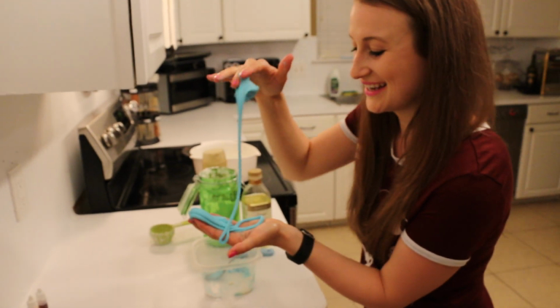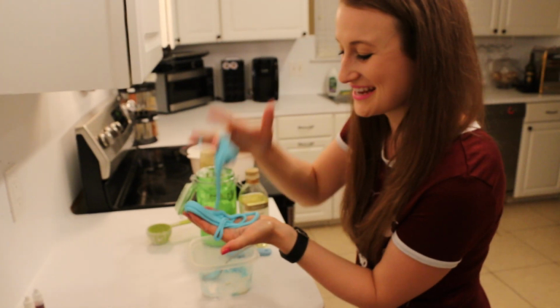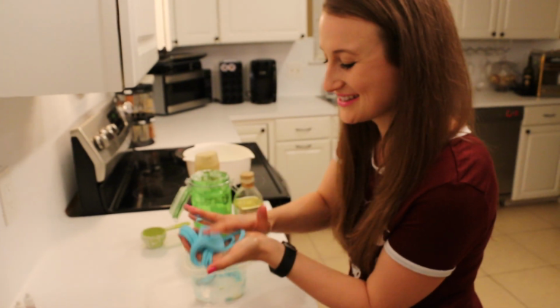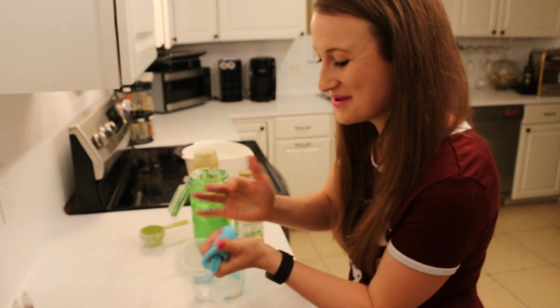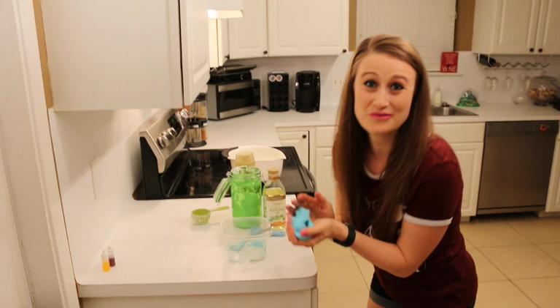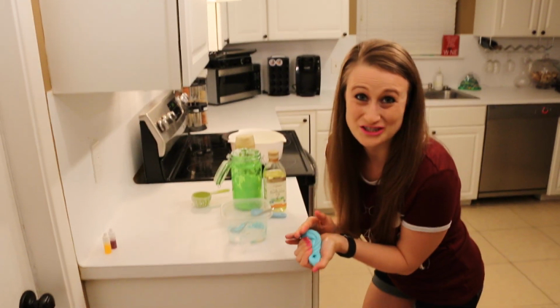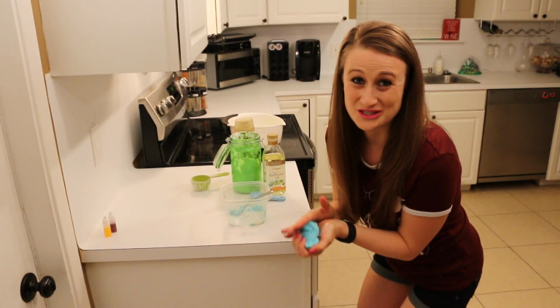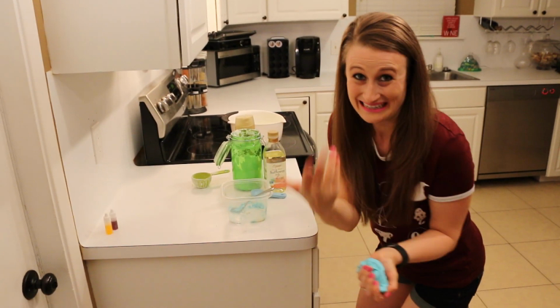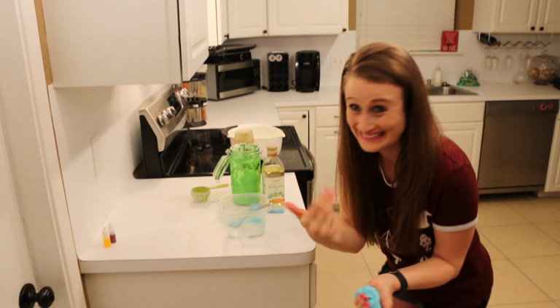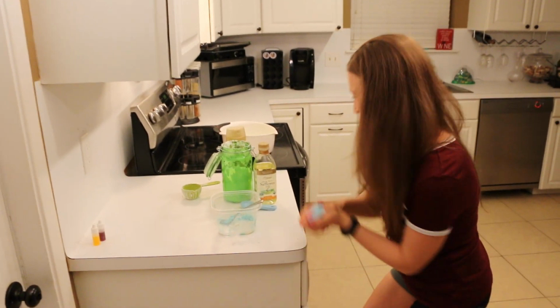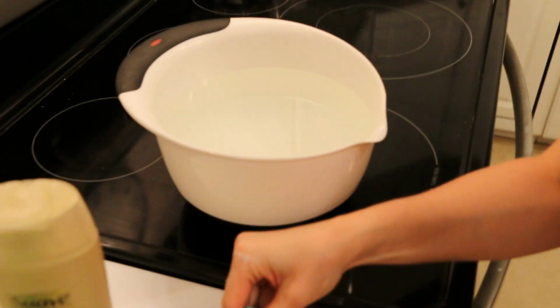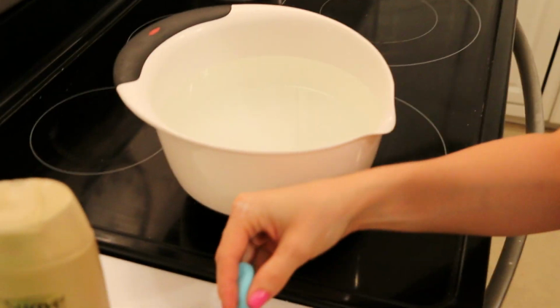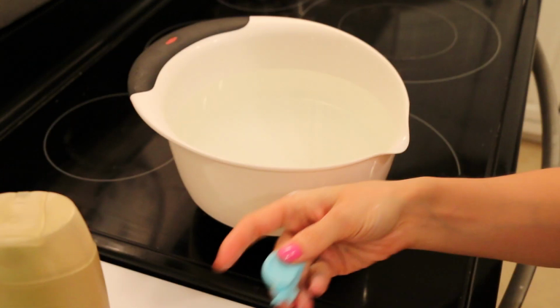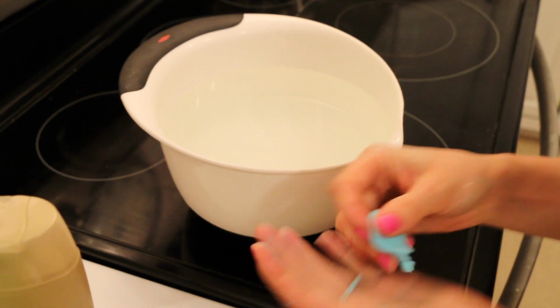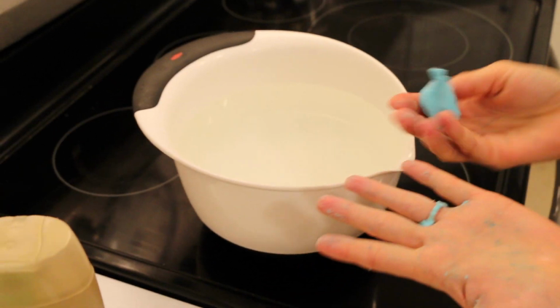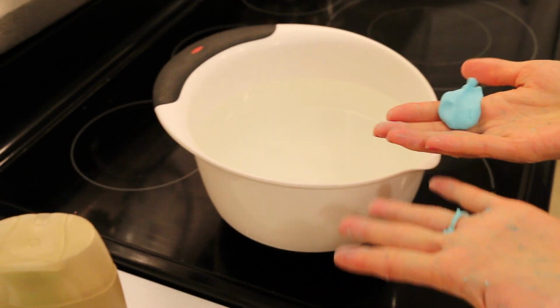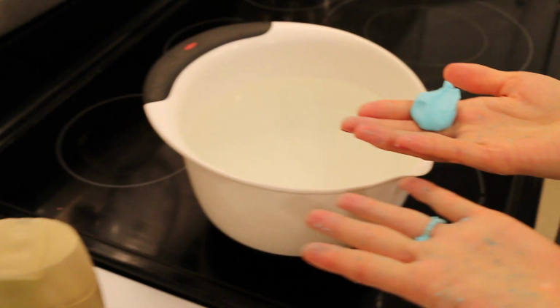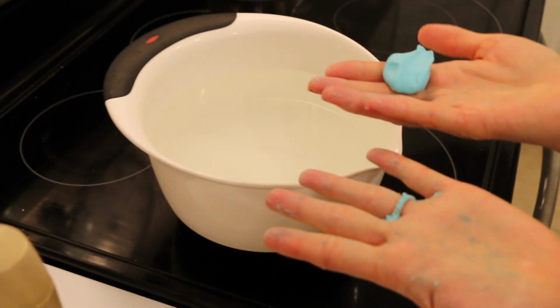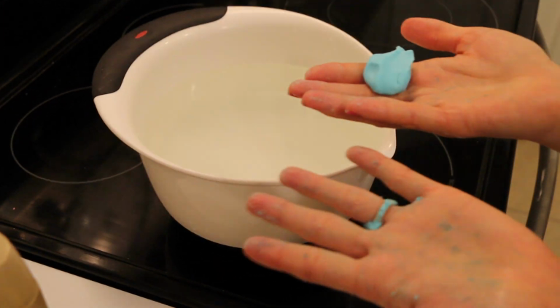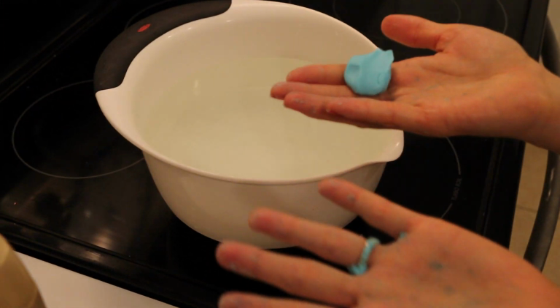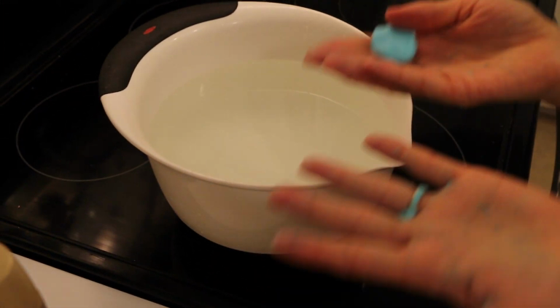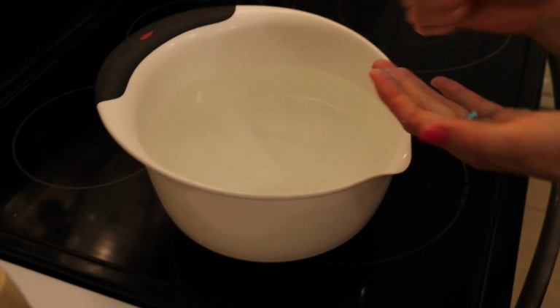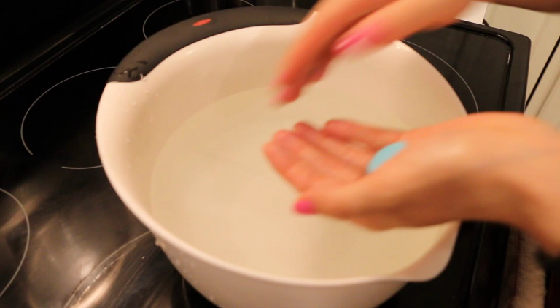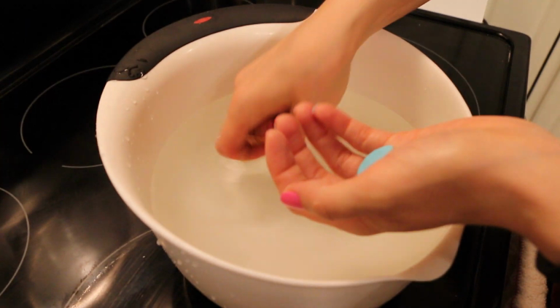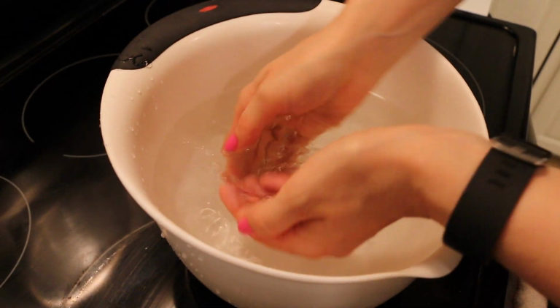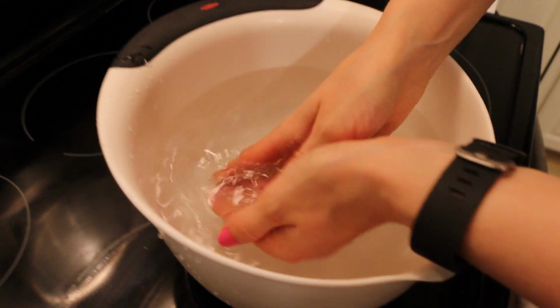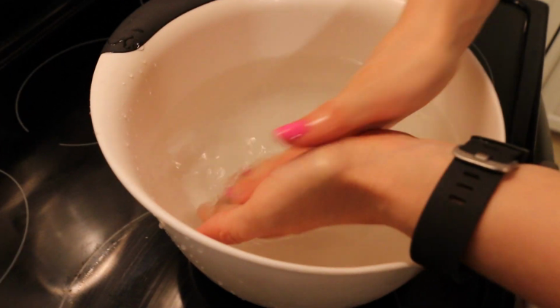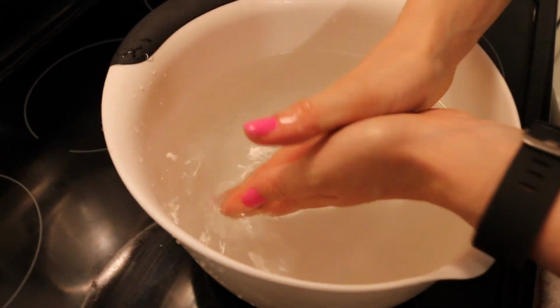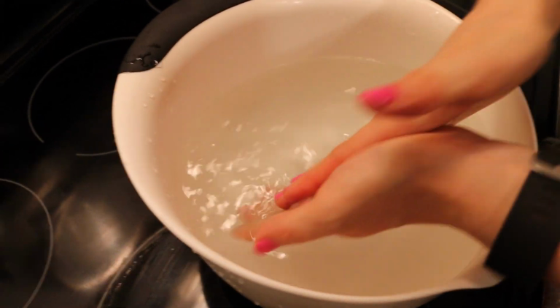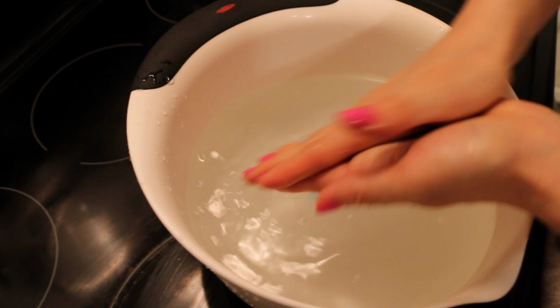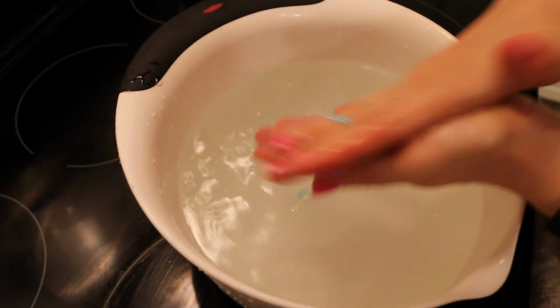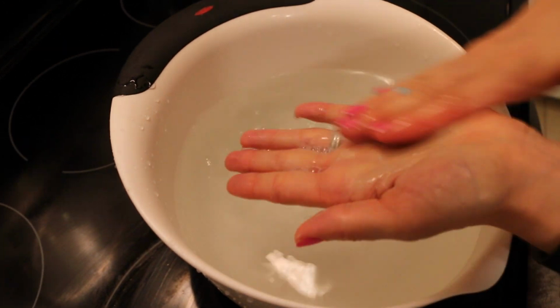Isn't that awesome? Watch this you guys — you can pull off a piece of it and since you kind of have messy hands anyway, you just use it as a piece of soap and it lathers right up.